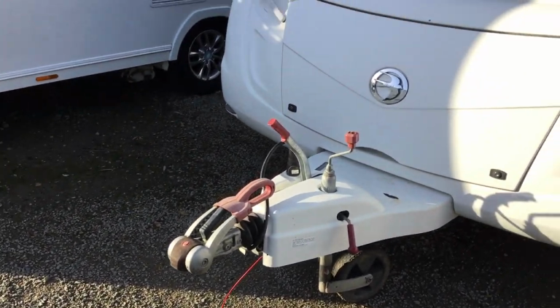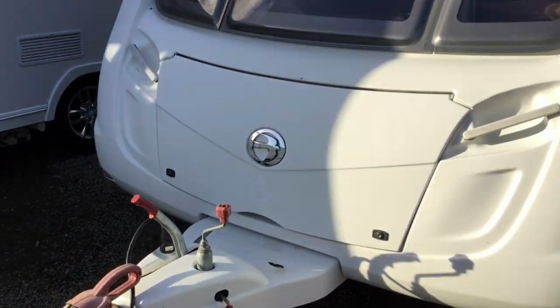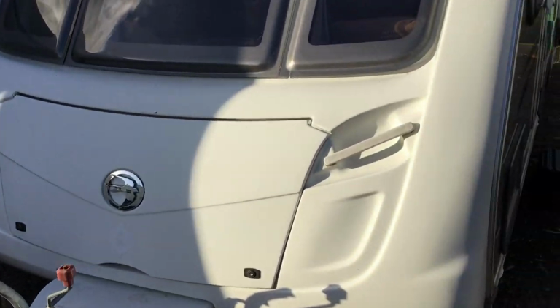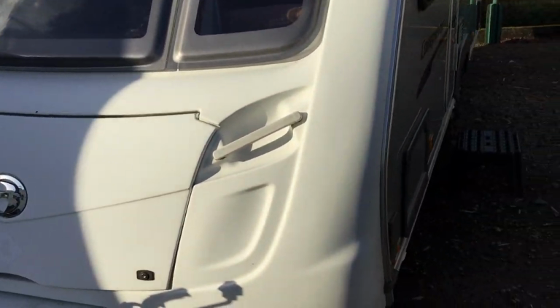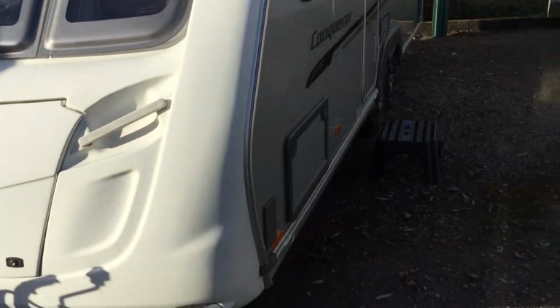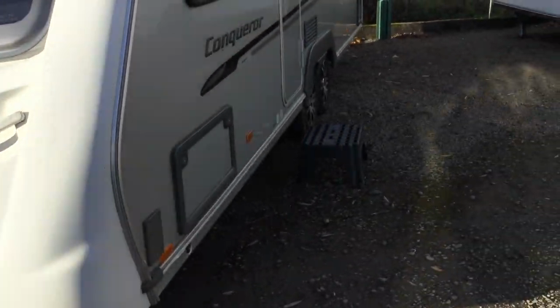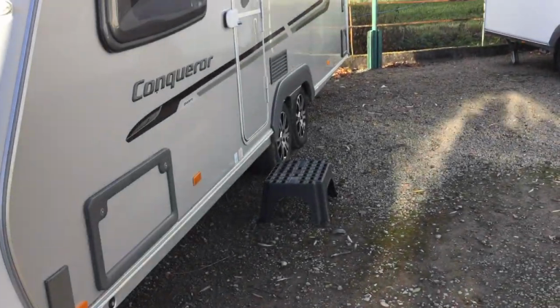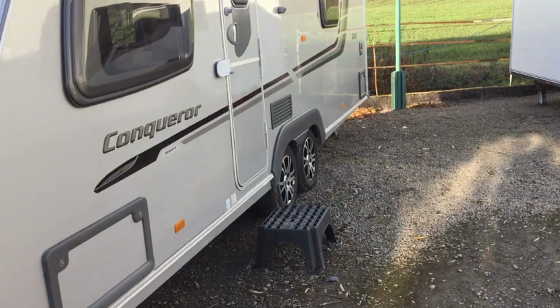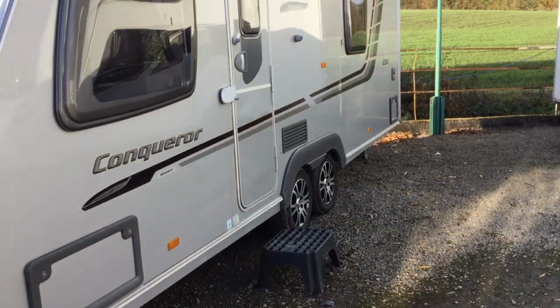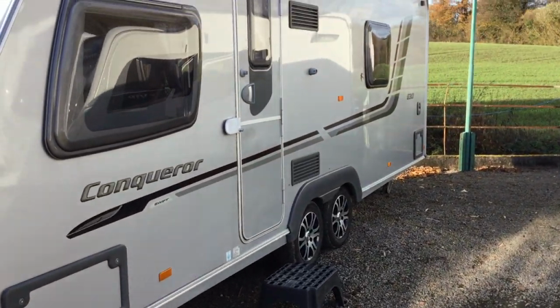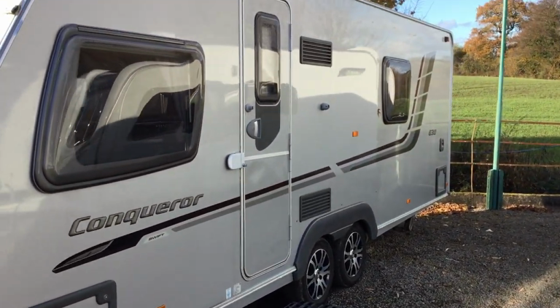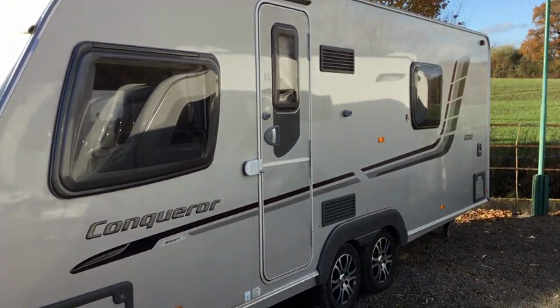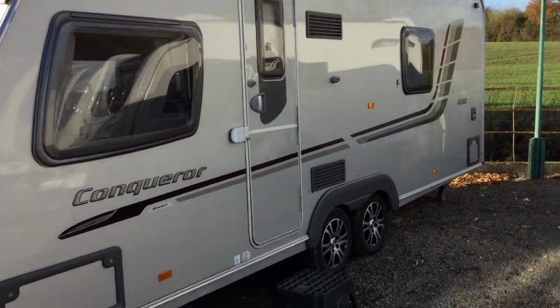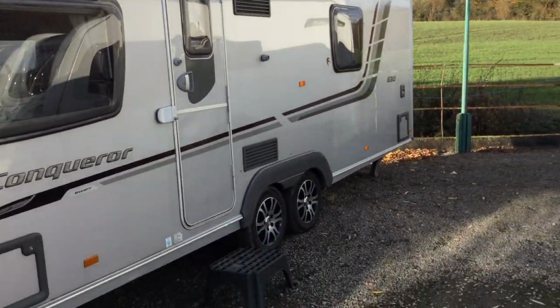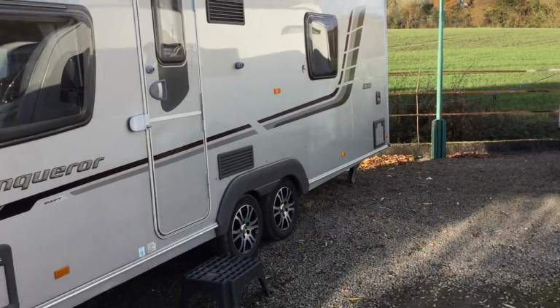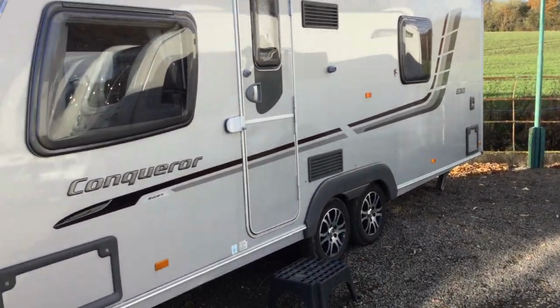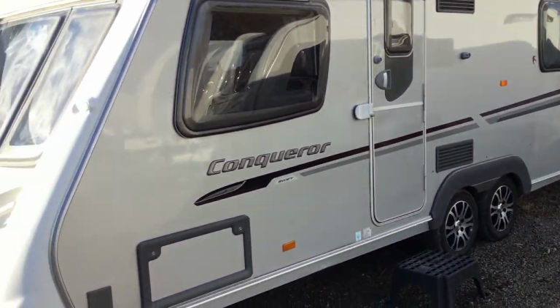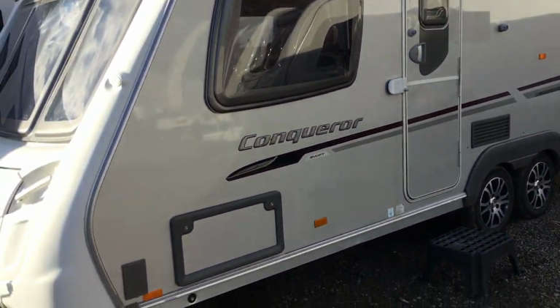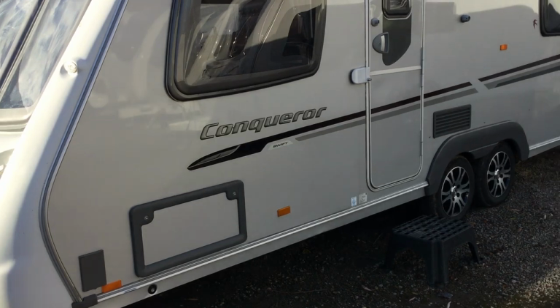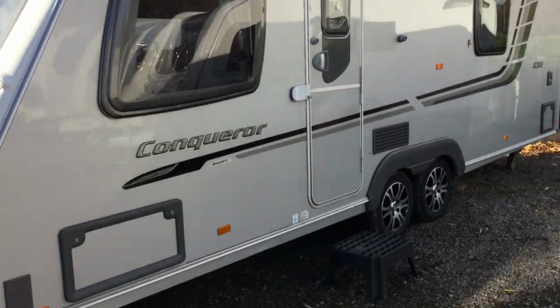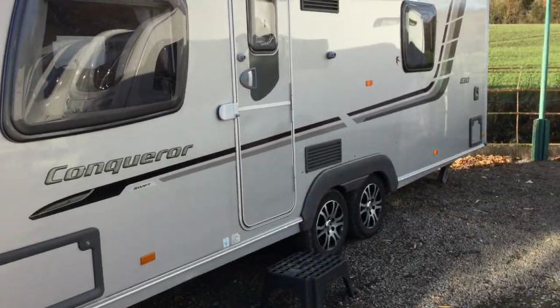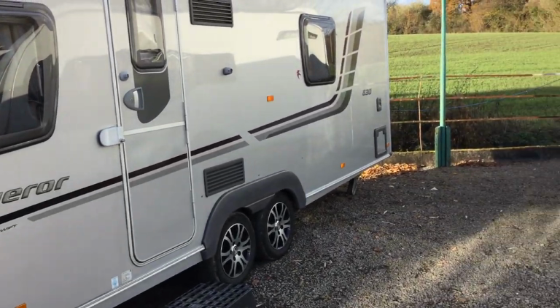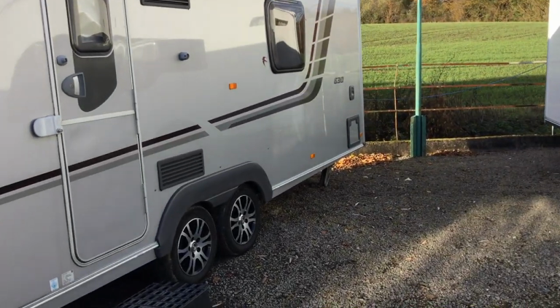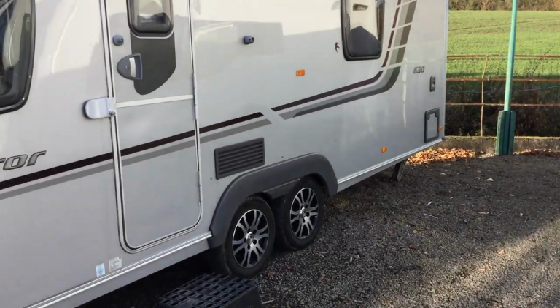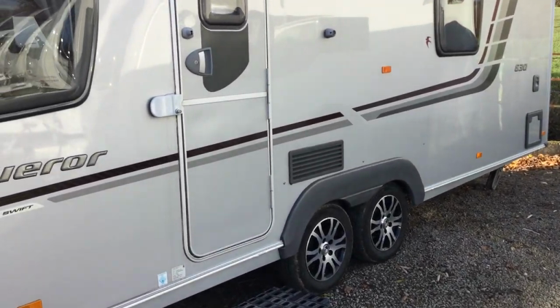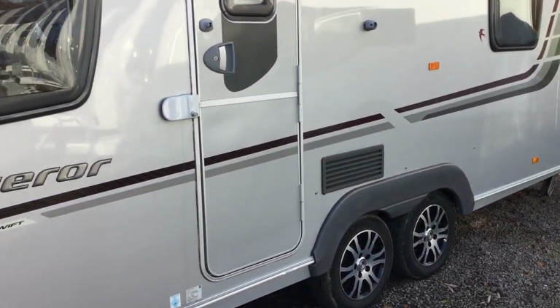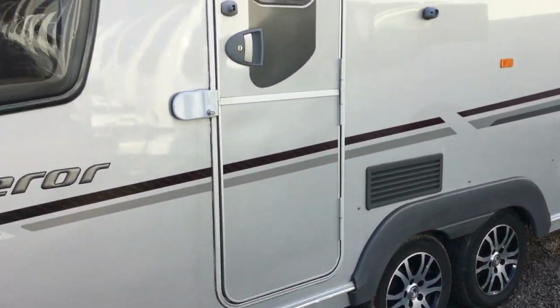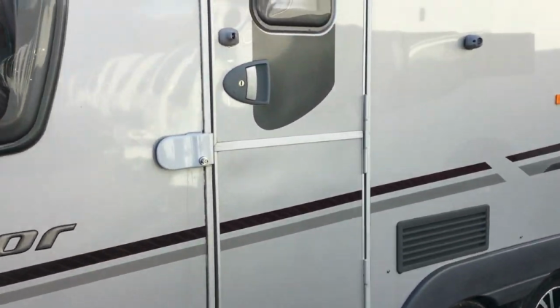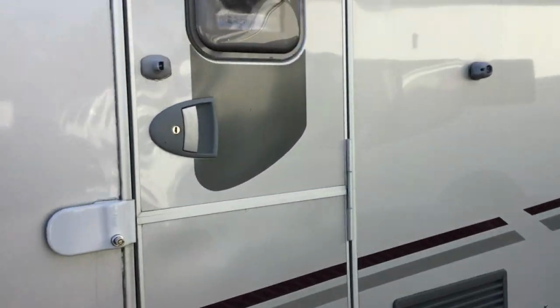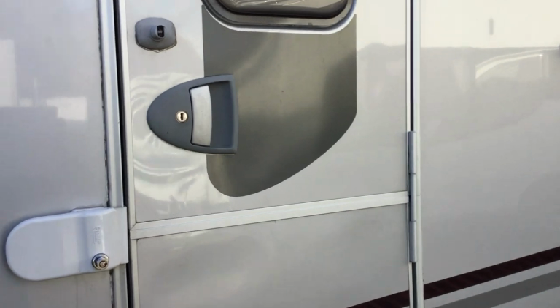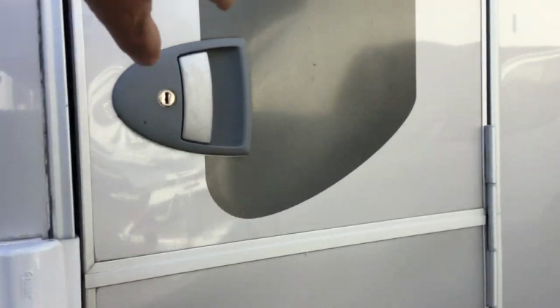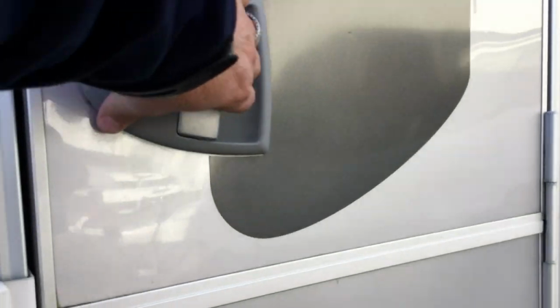I'll show you around the external part of it. As you can see it's got silver sides and it's a large twin axle, ideal for sighting. It's got a split stable door and it's in great working order.